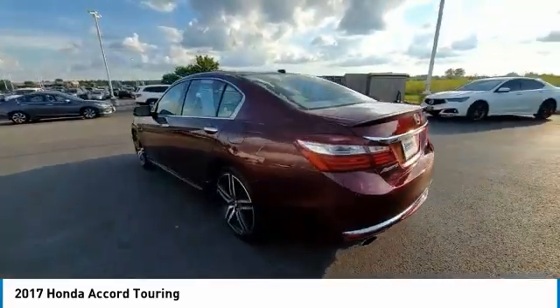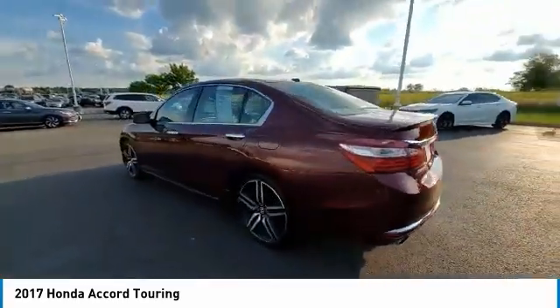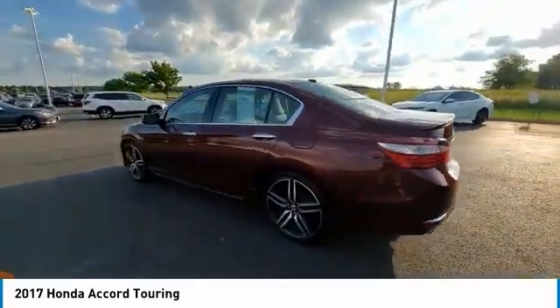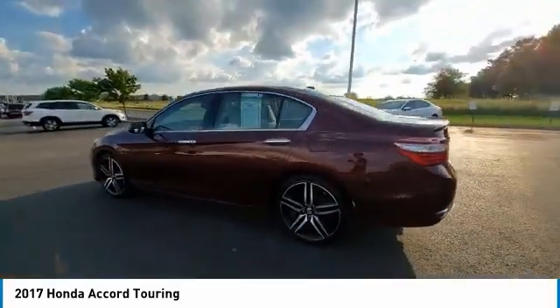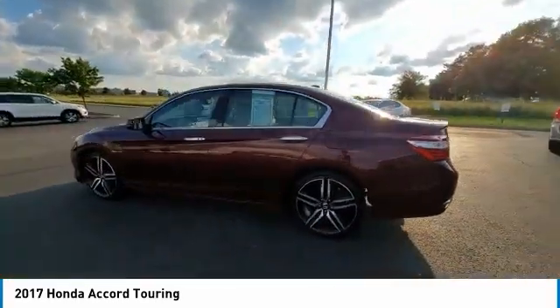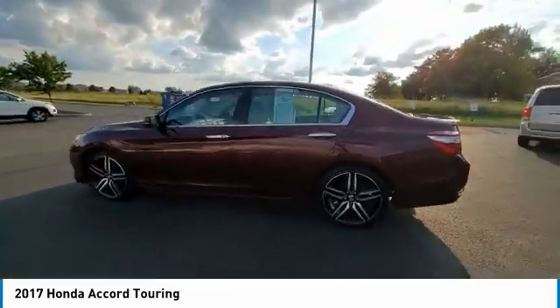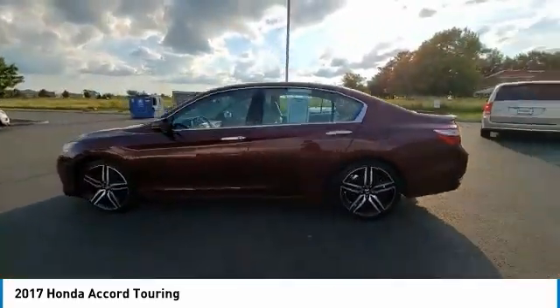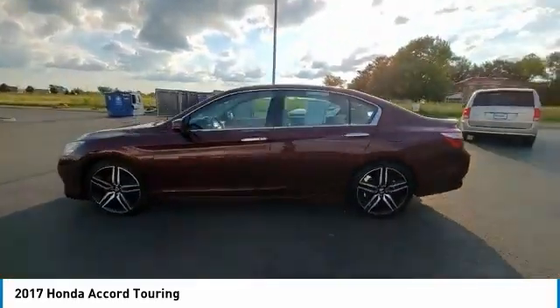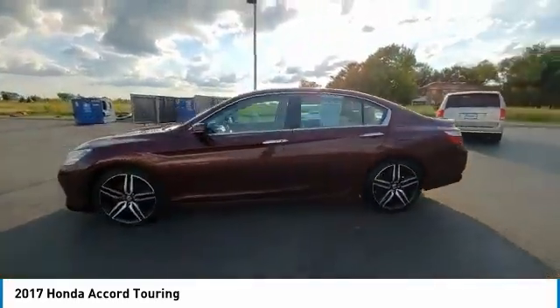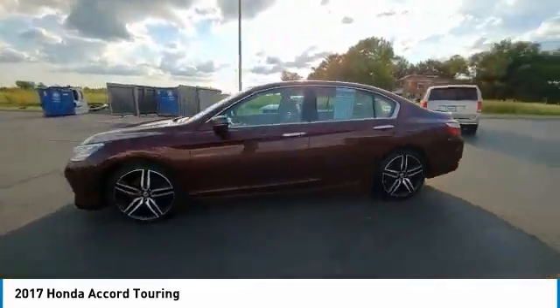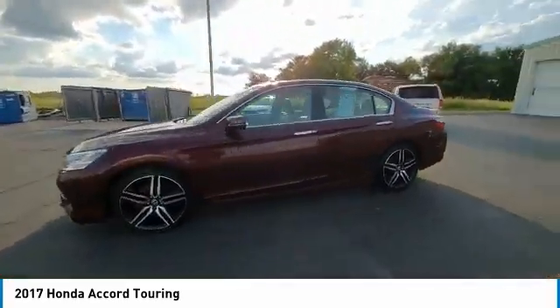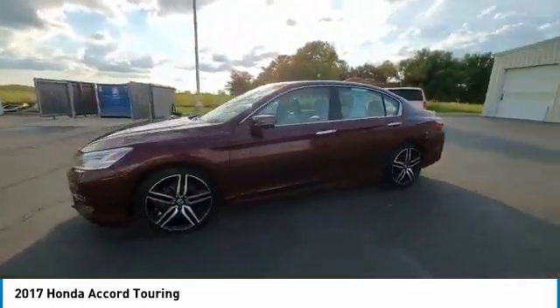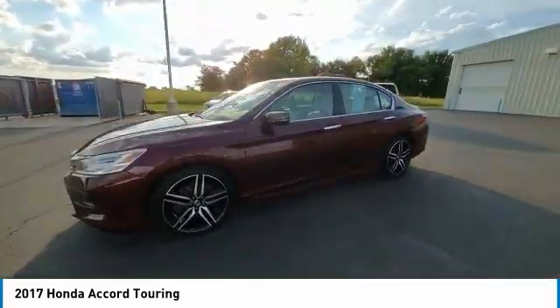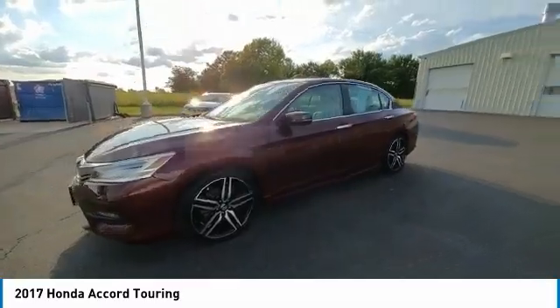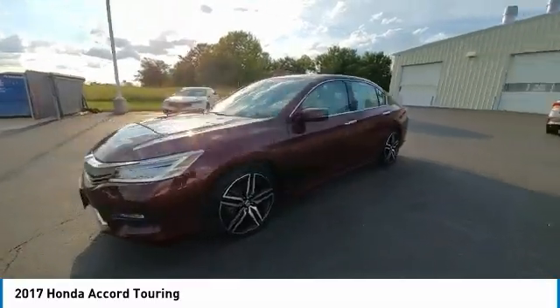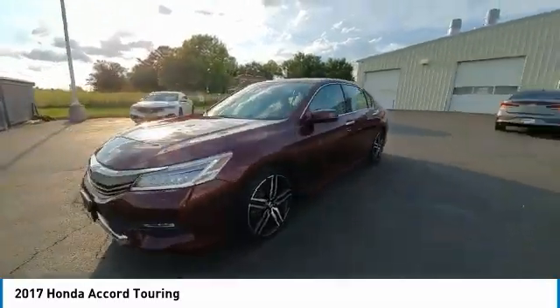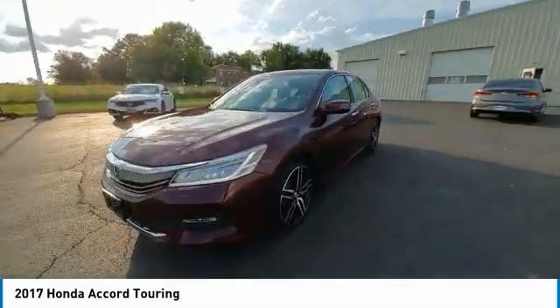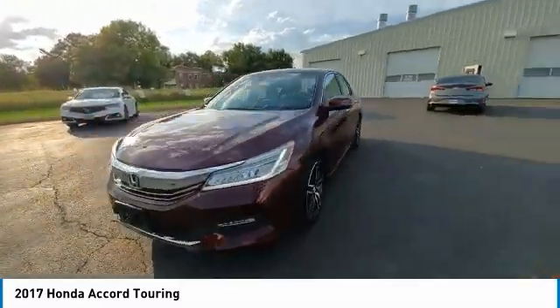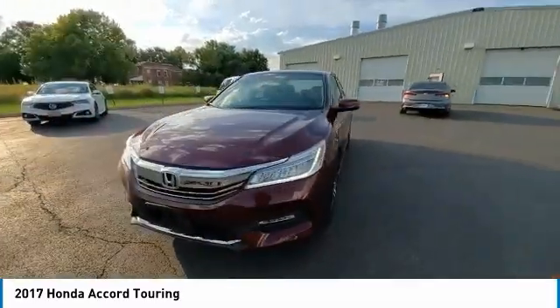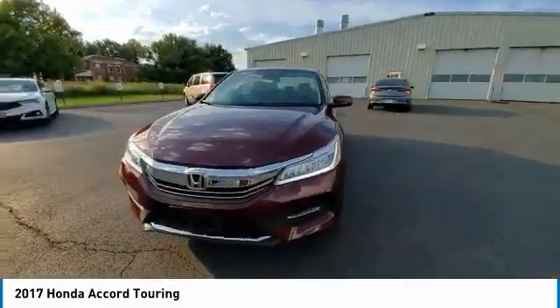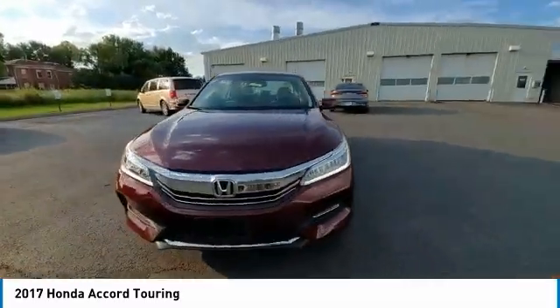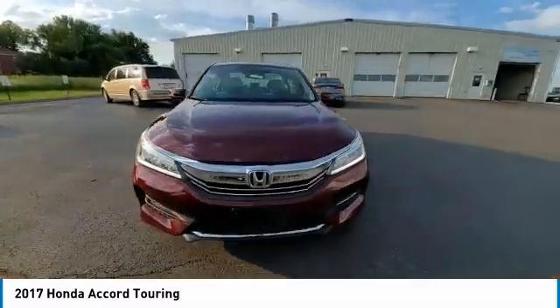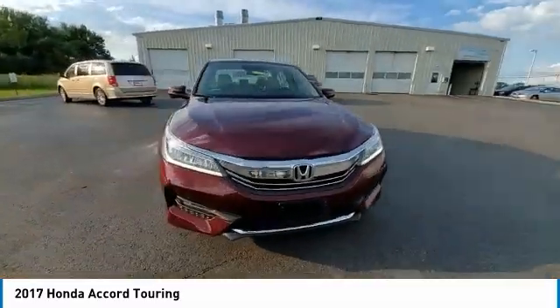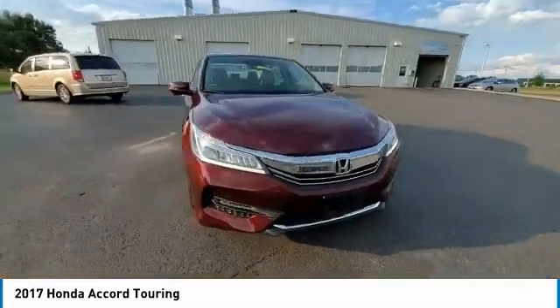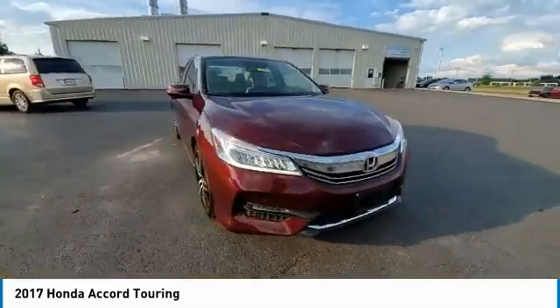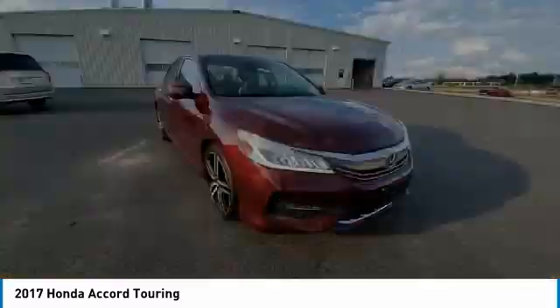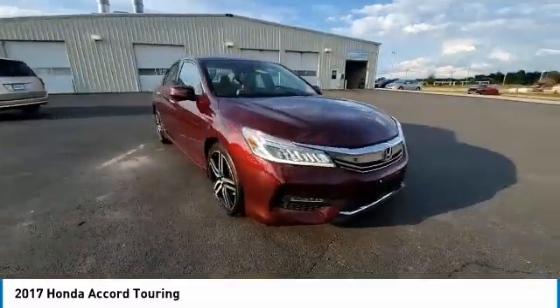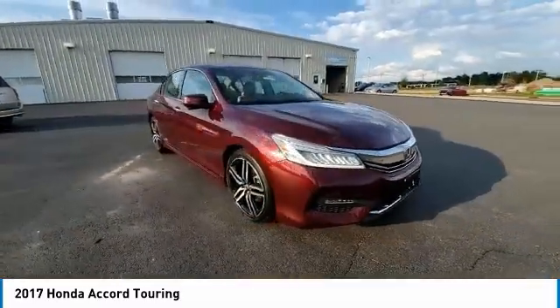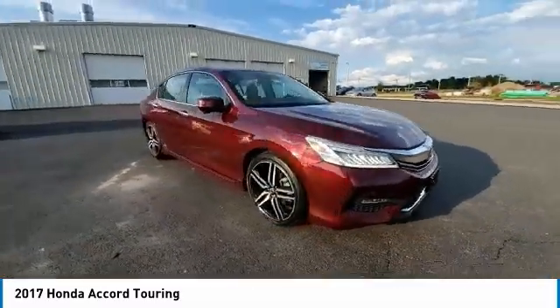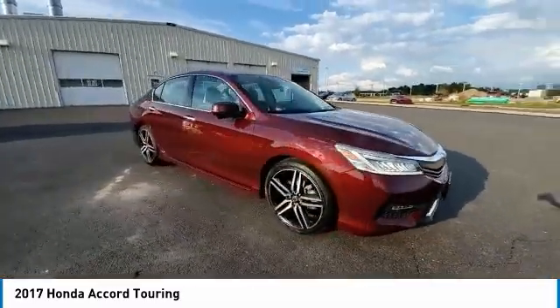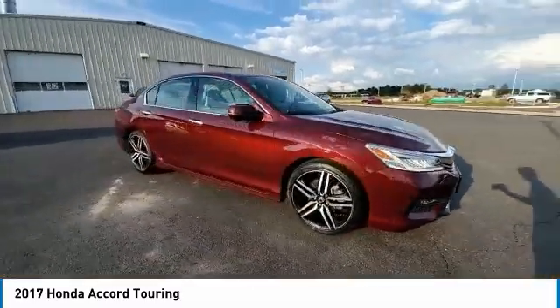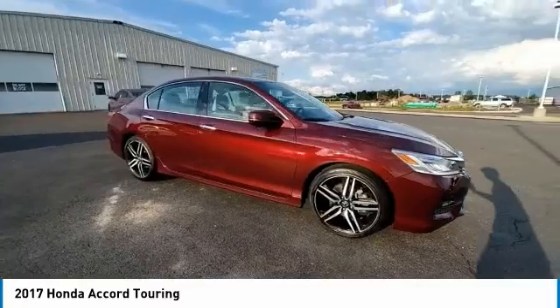Remote keyless entry, fog lights, power moonroof, four-wheel disc brakes, speed control, rear window defroster, navigation system.